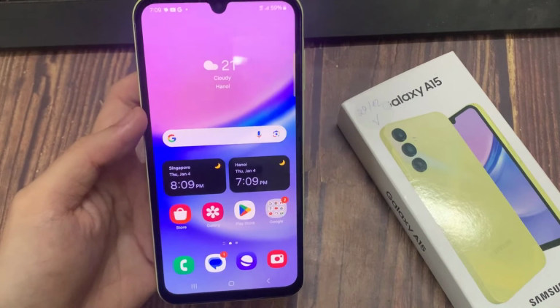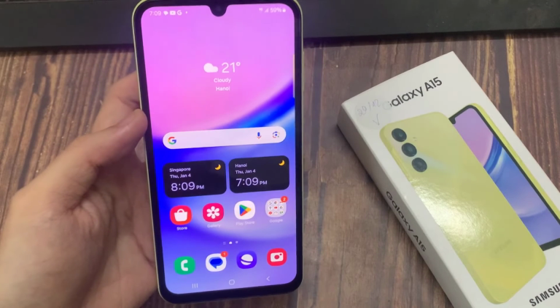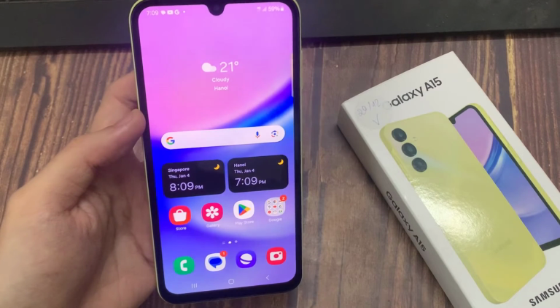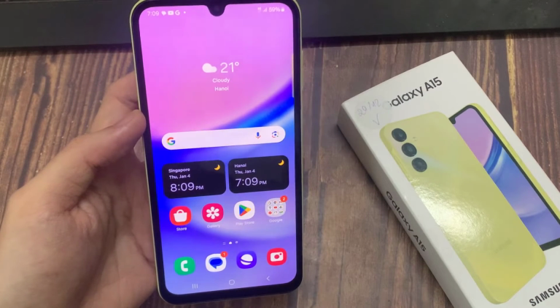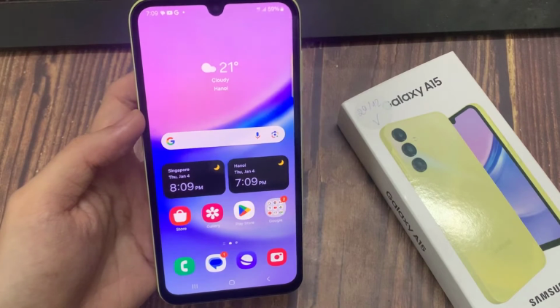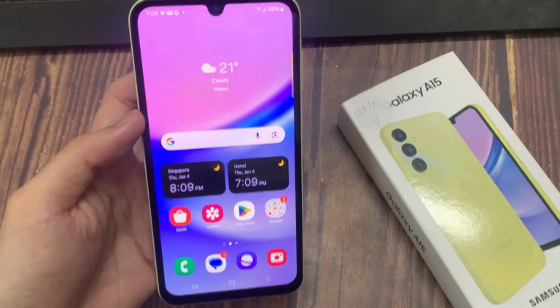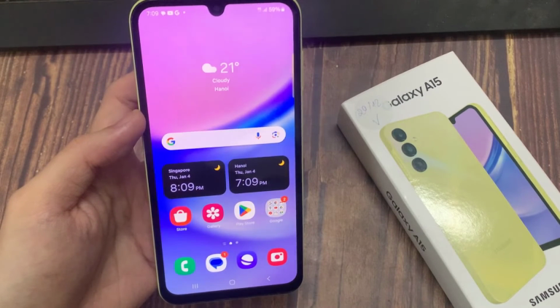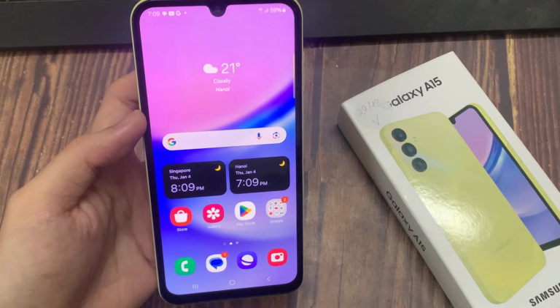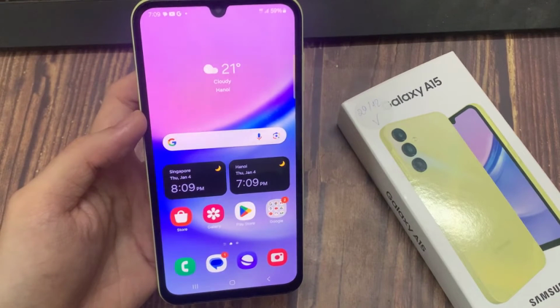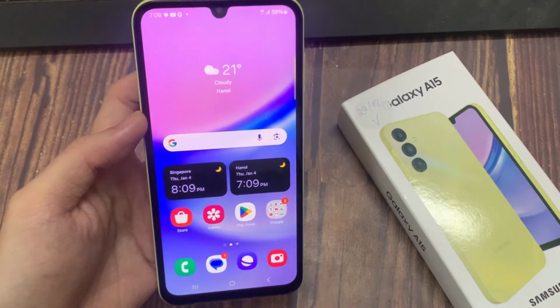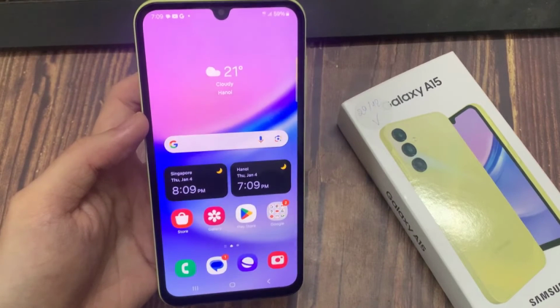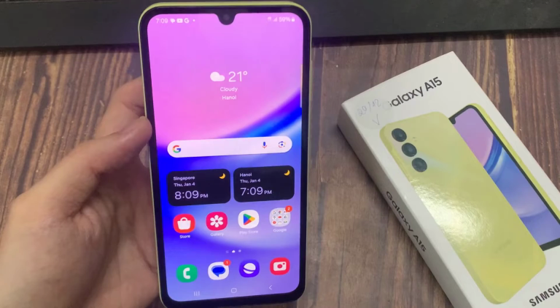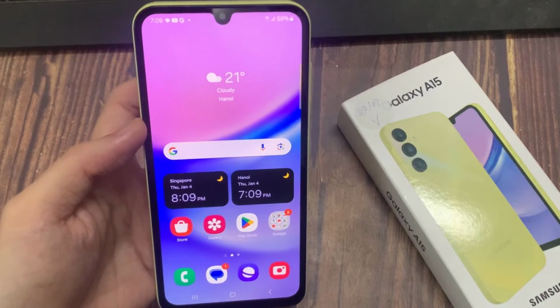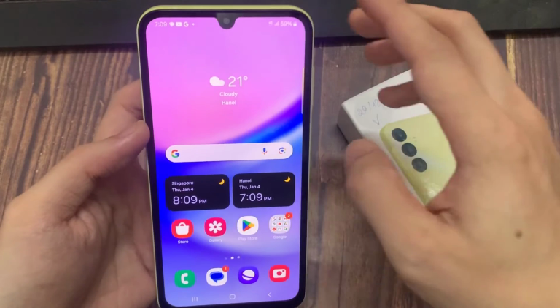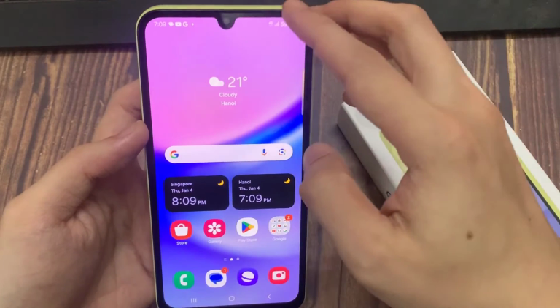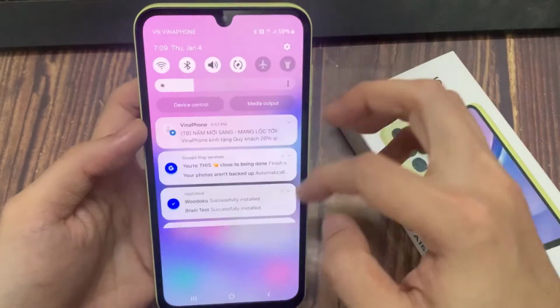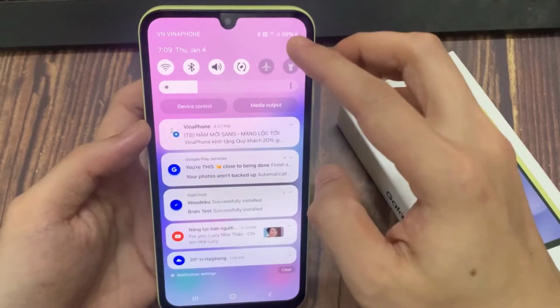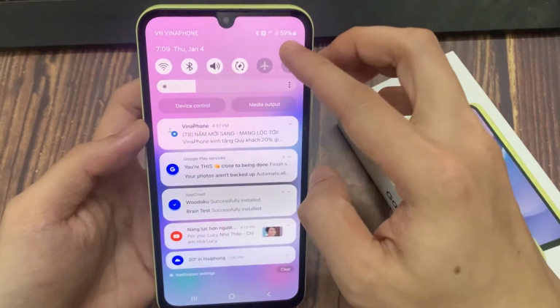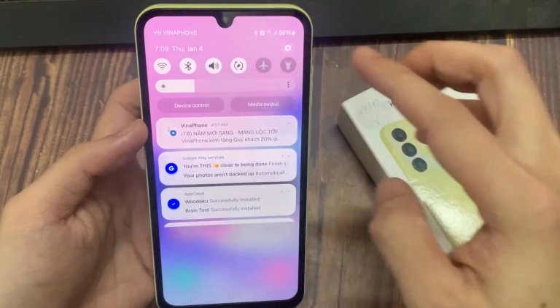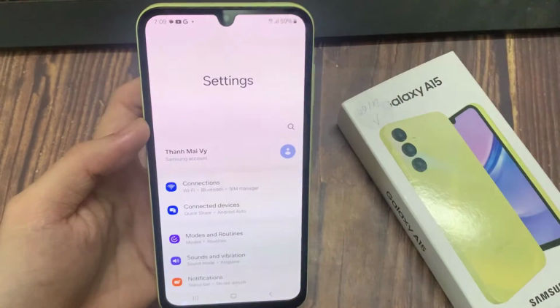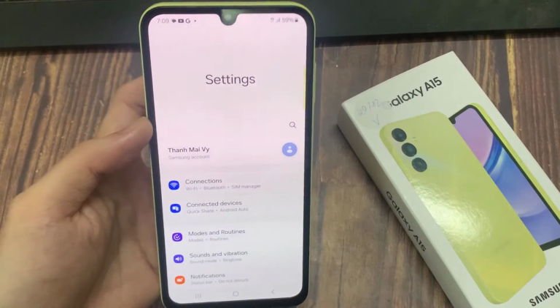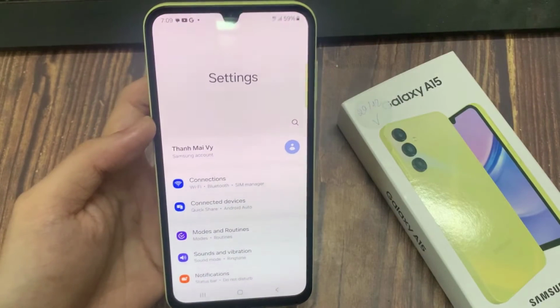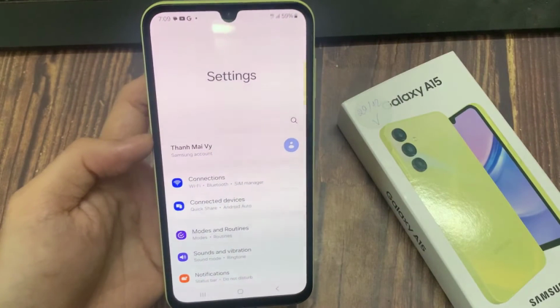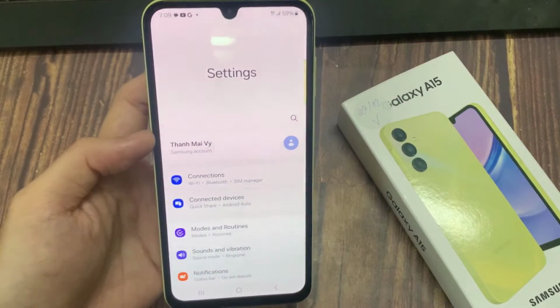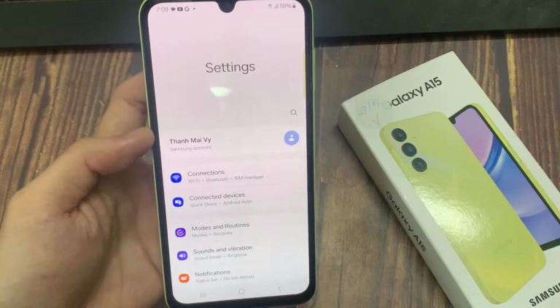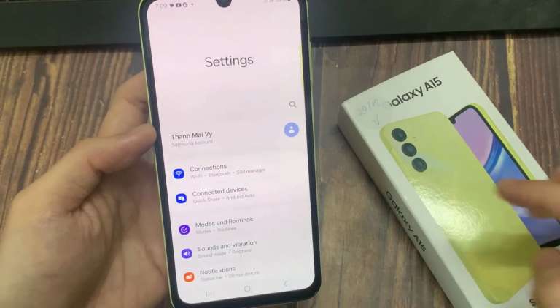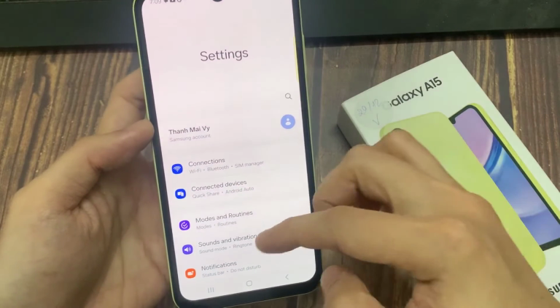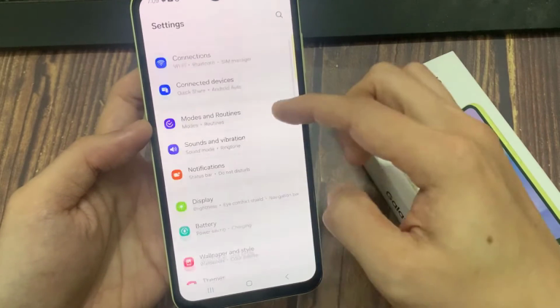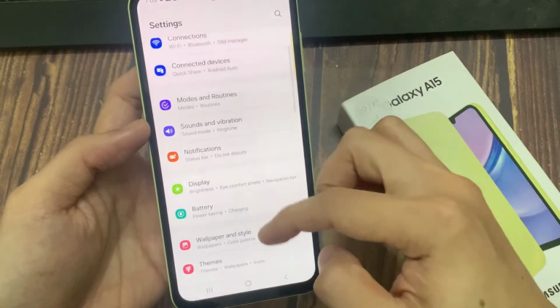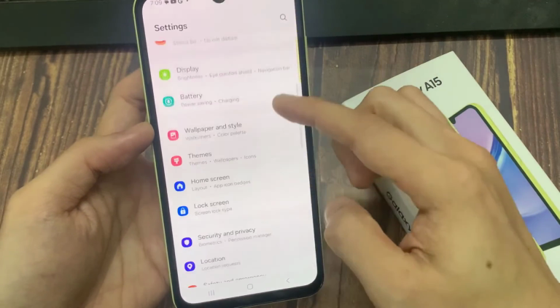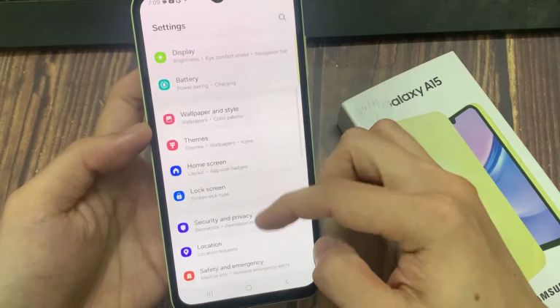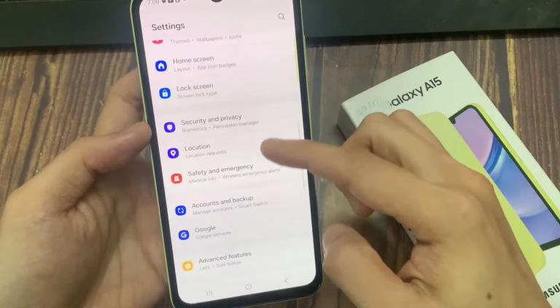From the home screen, swipe down at the top and tap on the settings icon. In settings, swipe up to go down and tap on battery and device care.